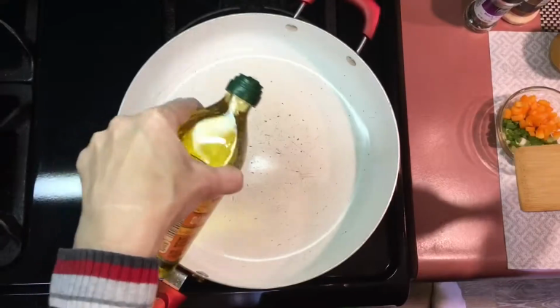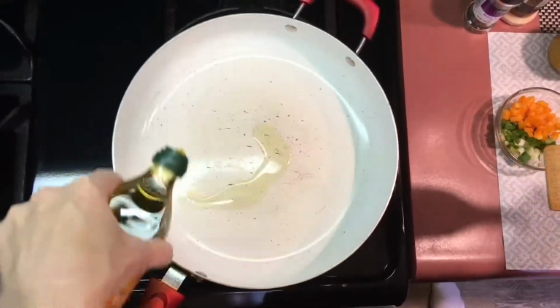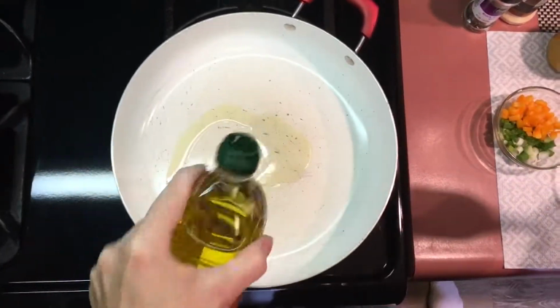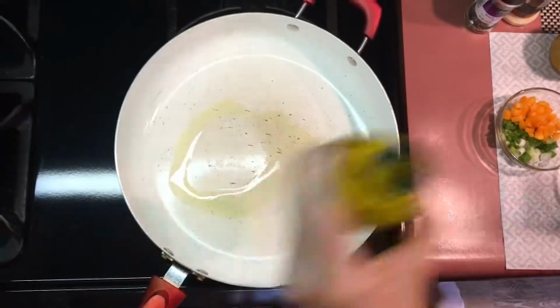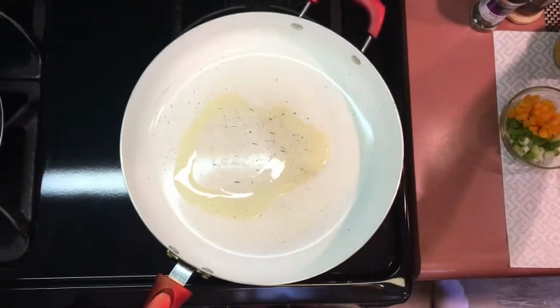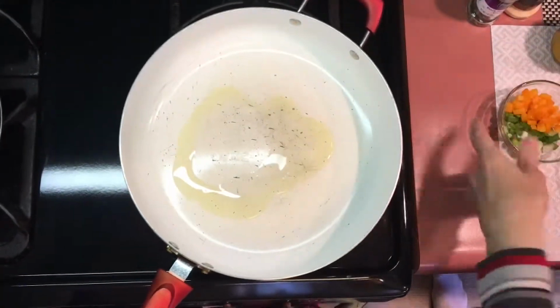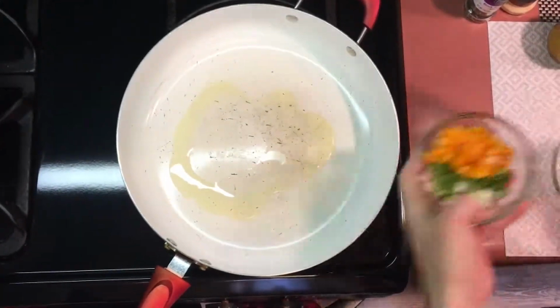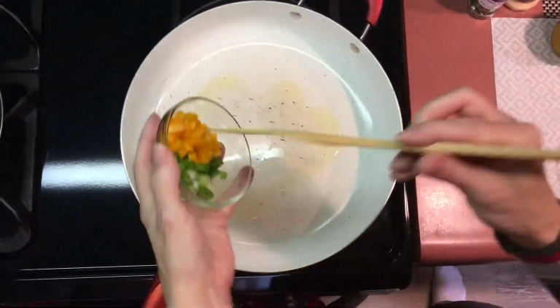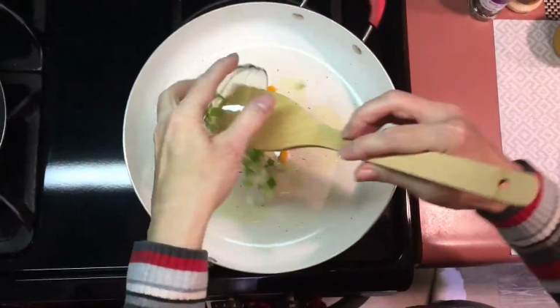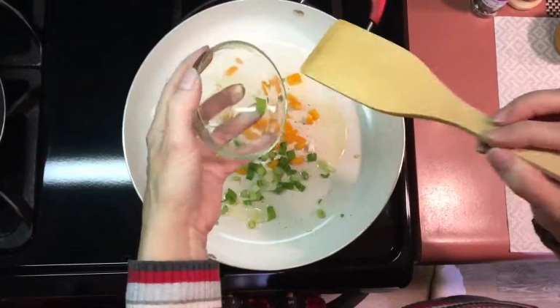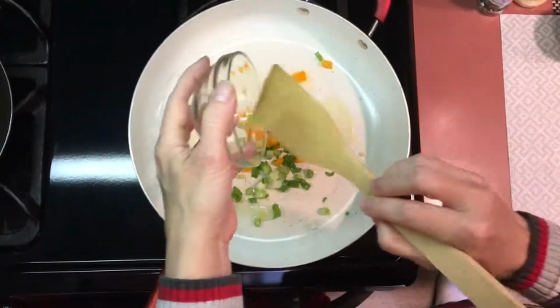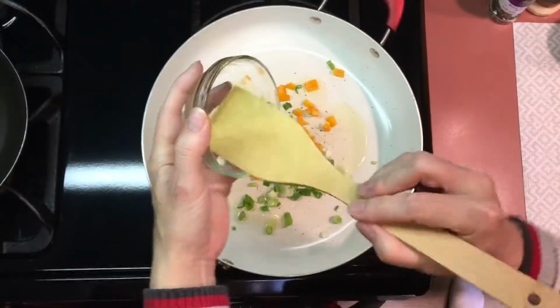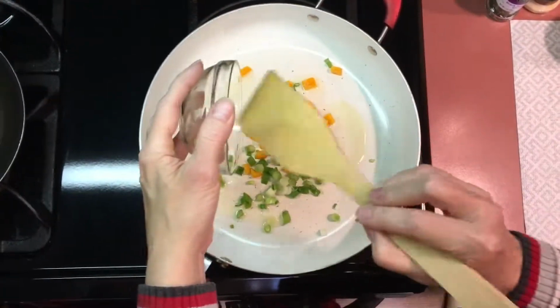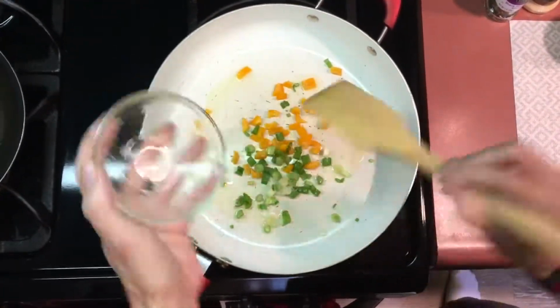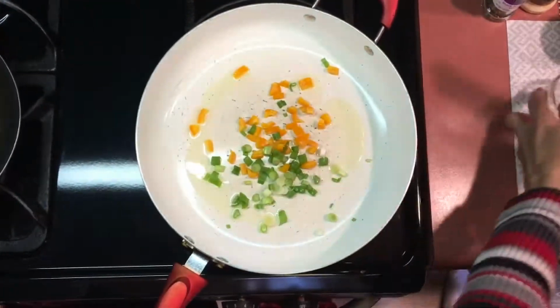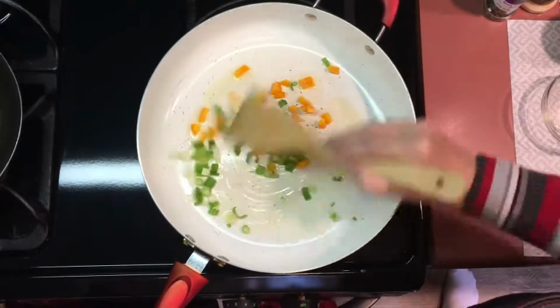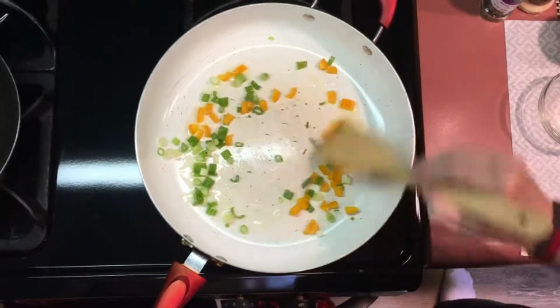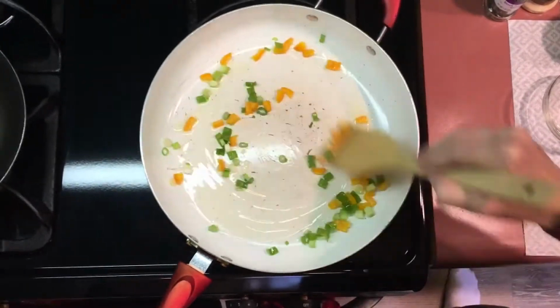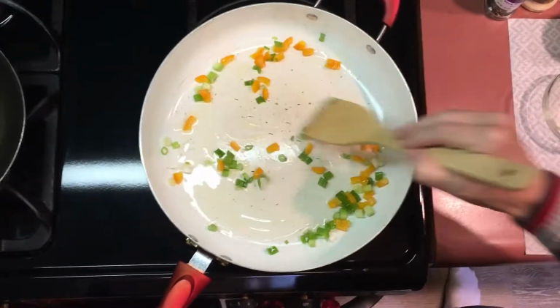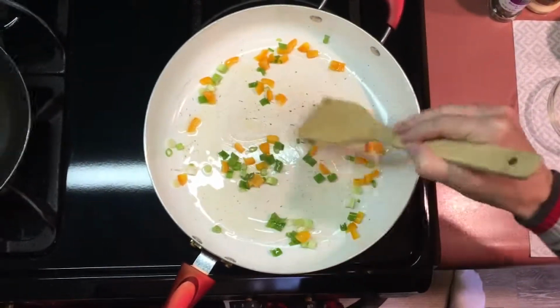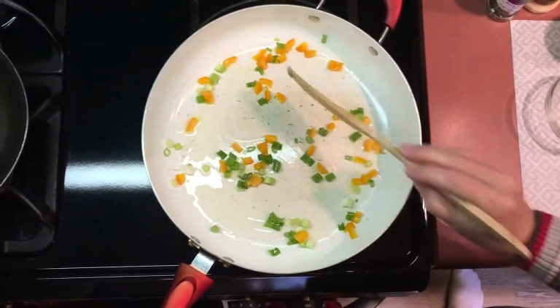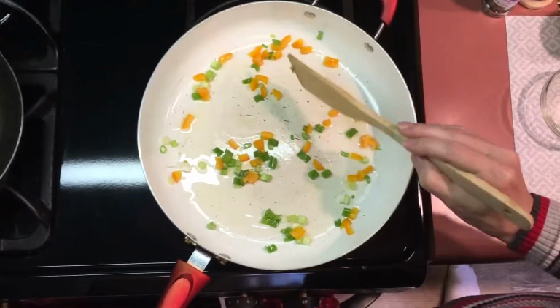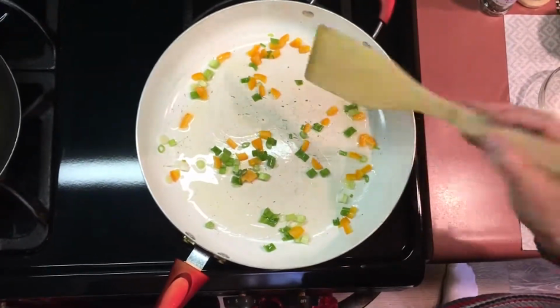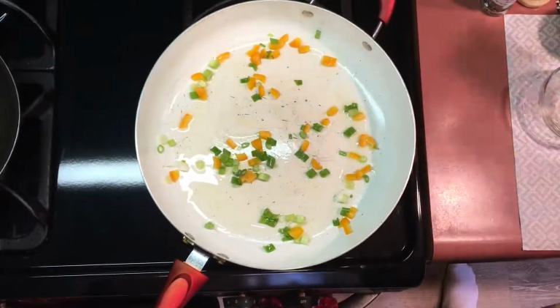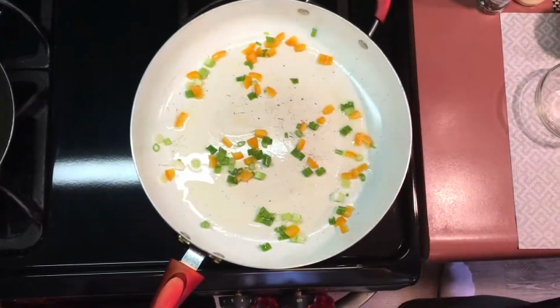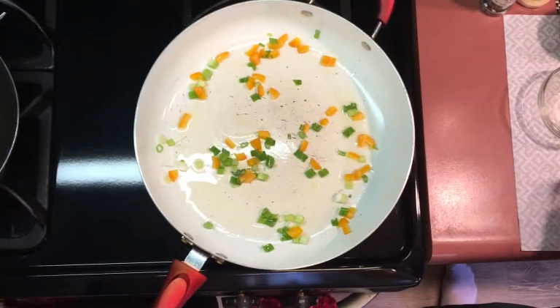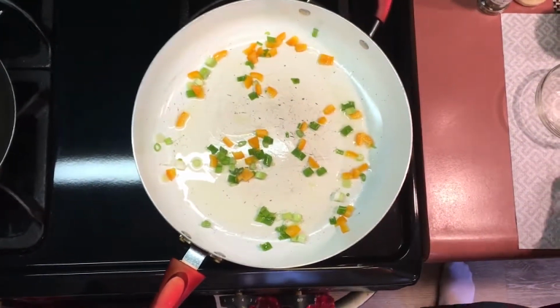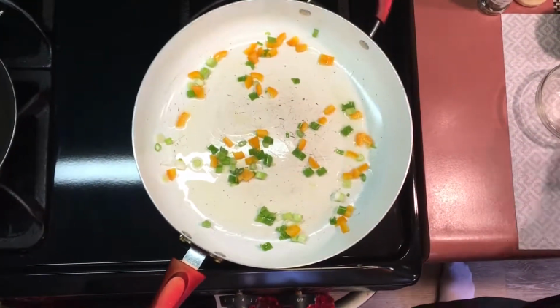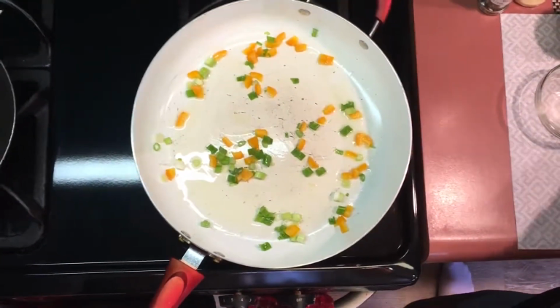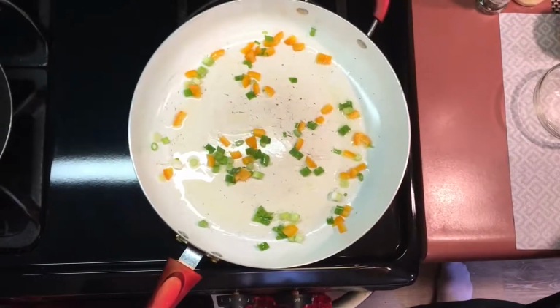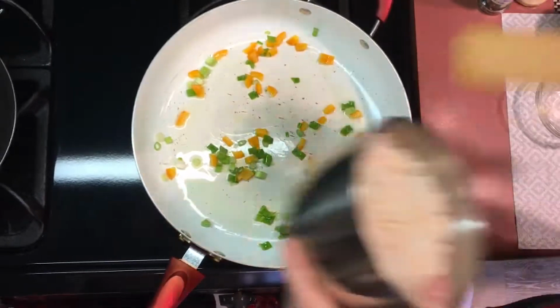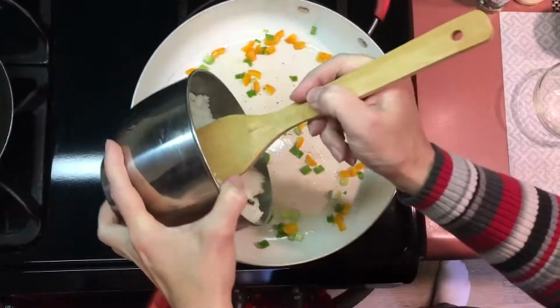Add approximately two tablespoons of olive oil to your pan, your green onions, your peppers, and approximately two cups of pre-cooked rice.